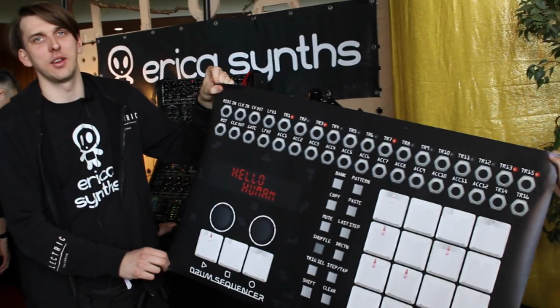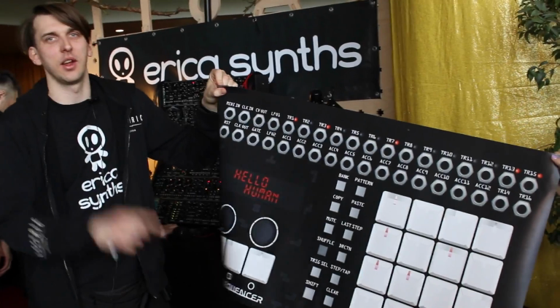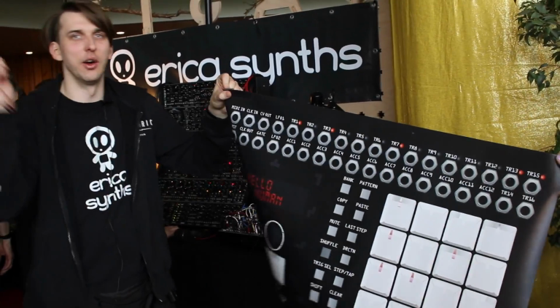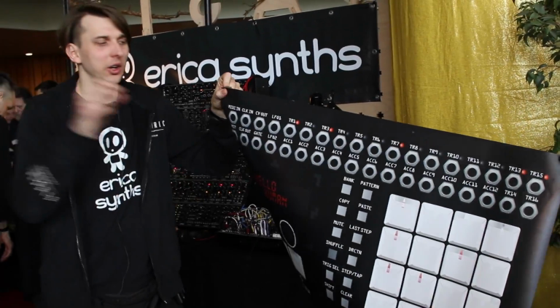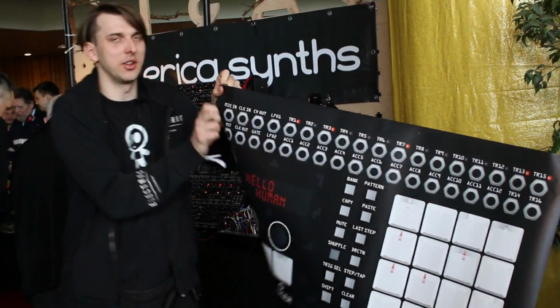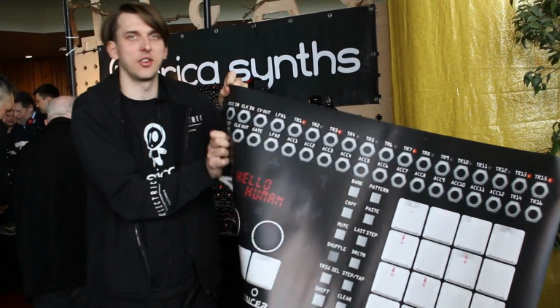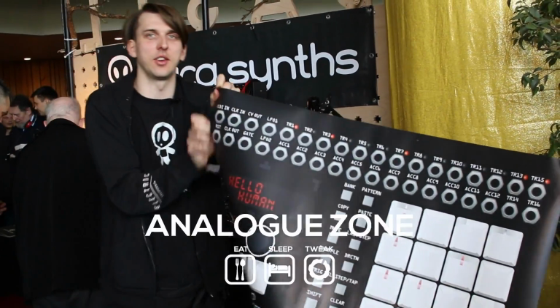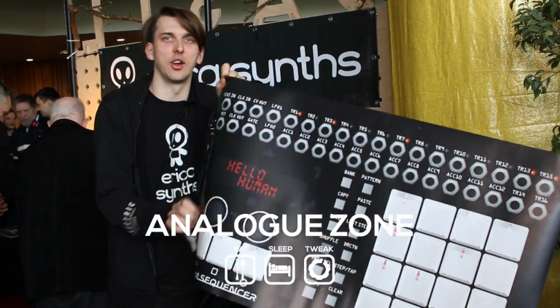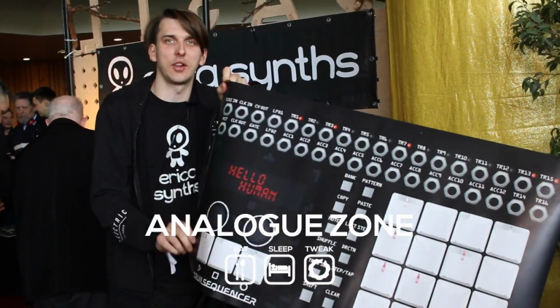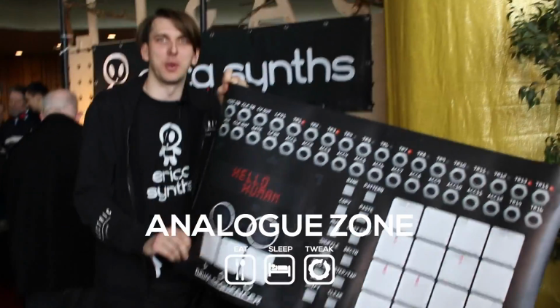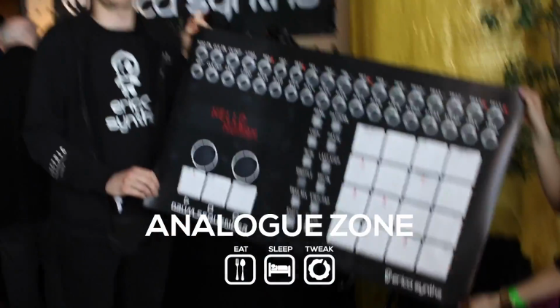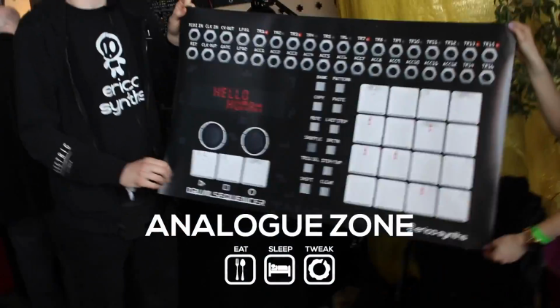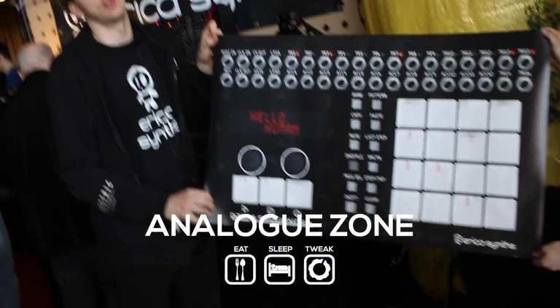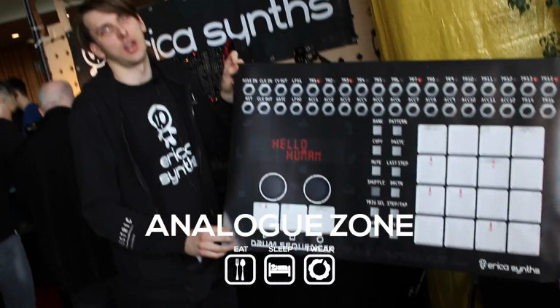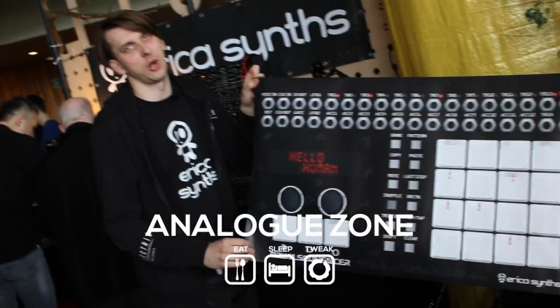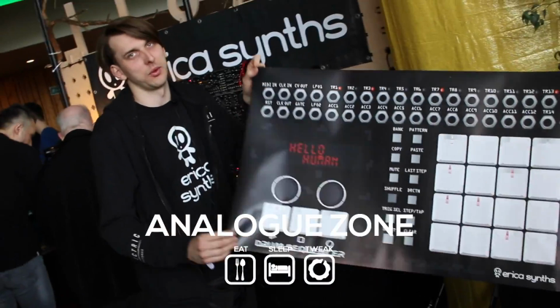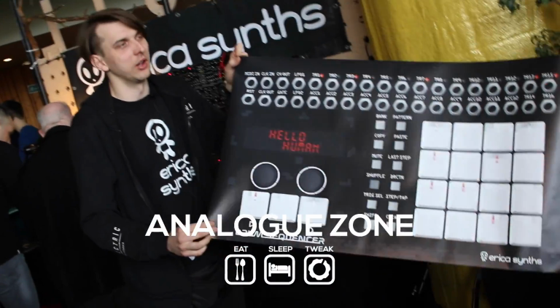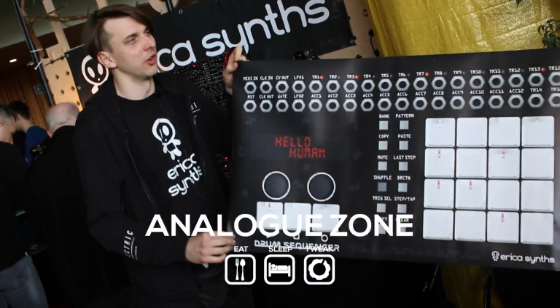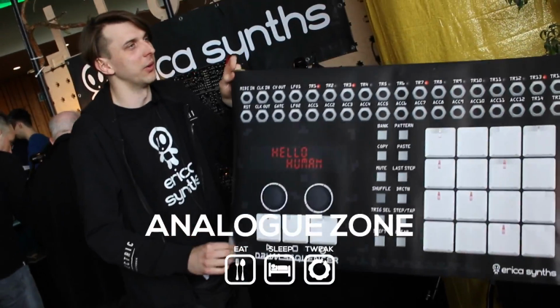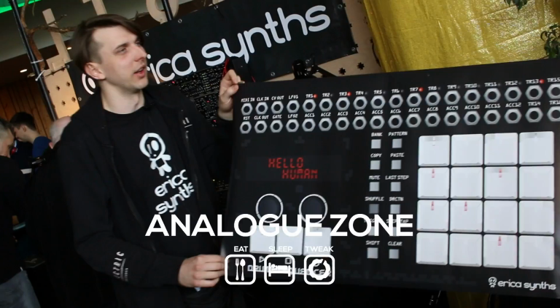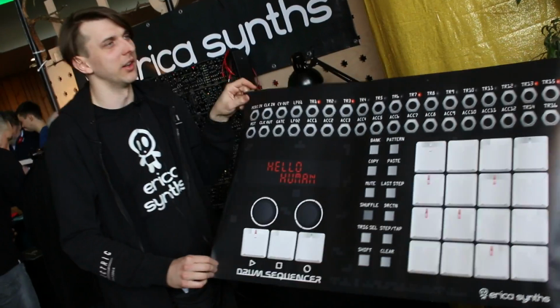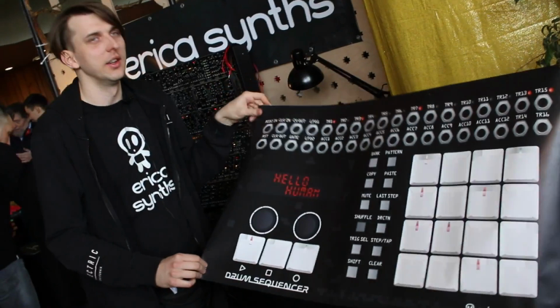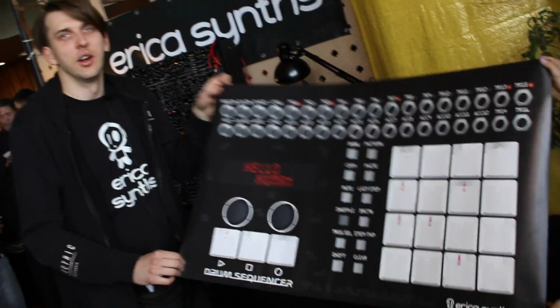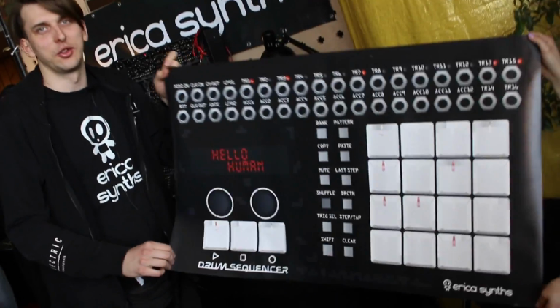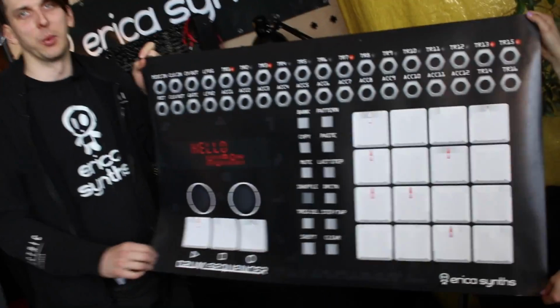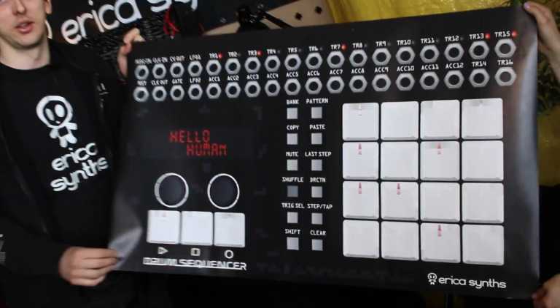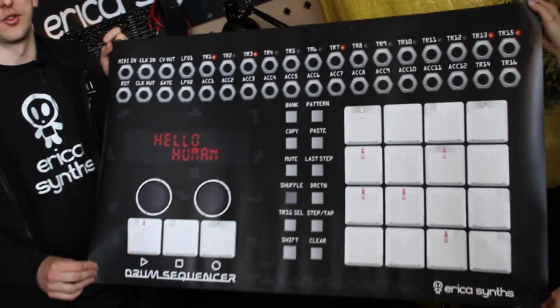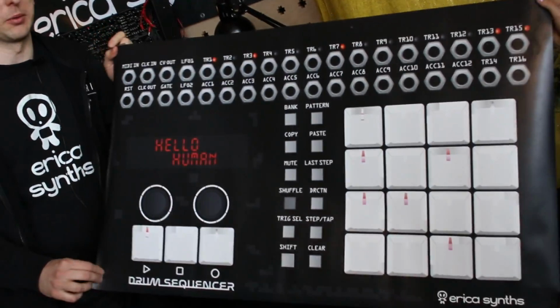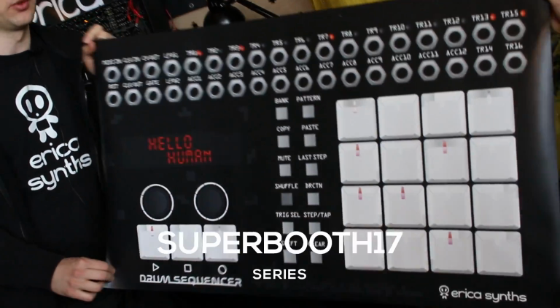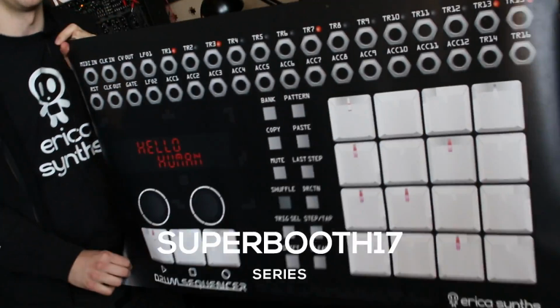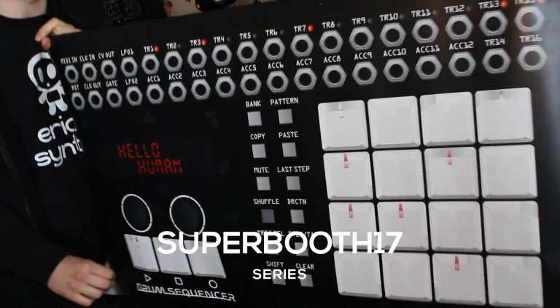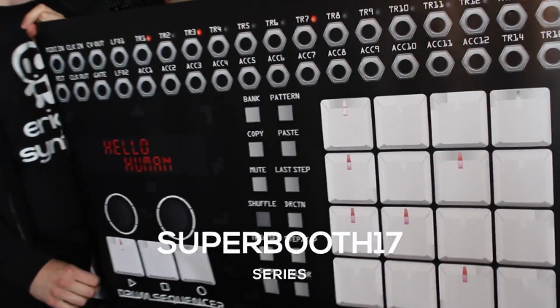Hello world, this is Kodak from Eric Sintz and today we are with Analog Zone at an awesome event called Superboost in Berlin, Germany.